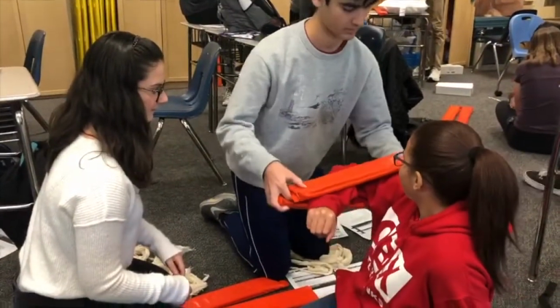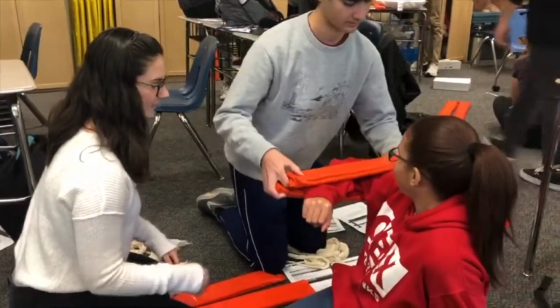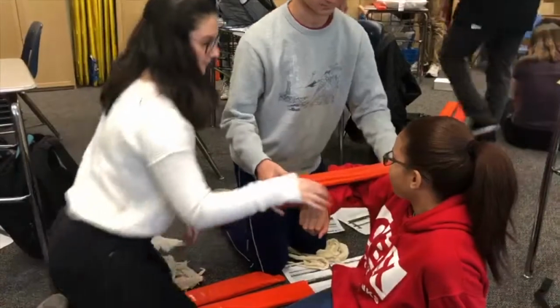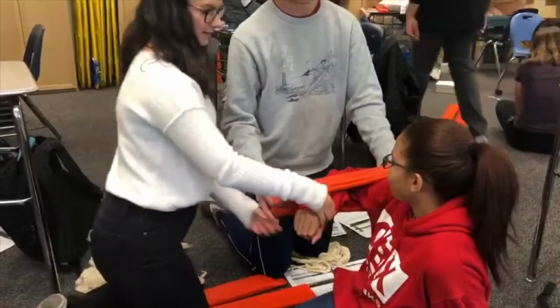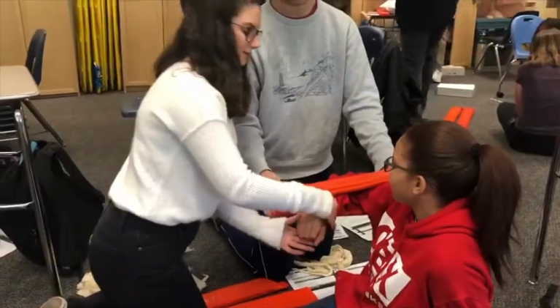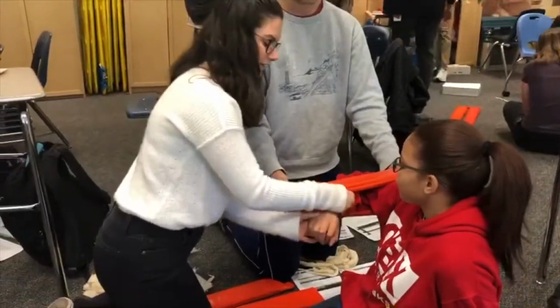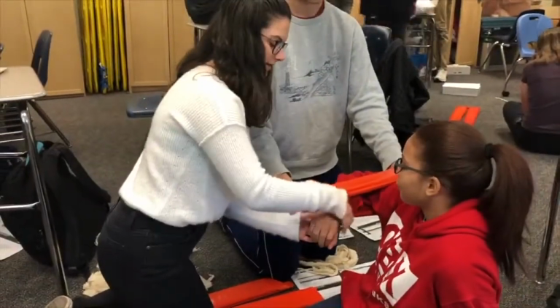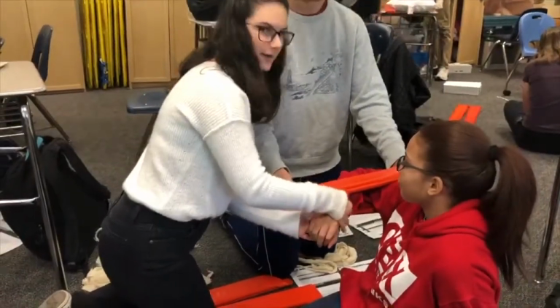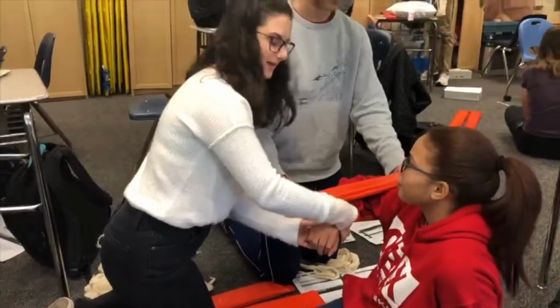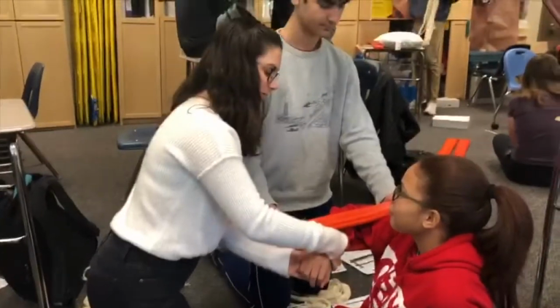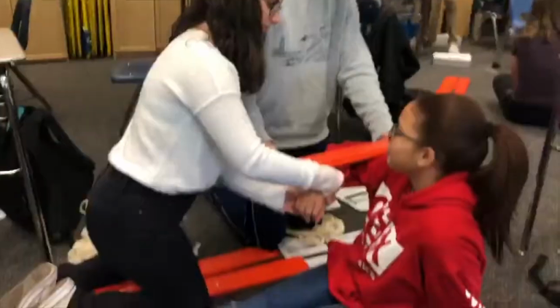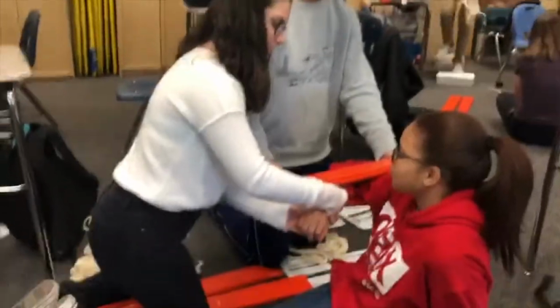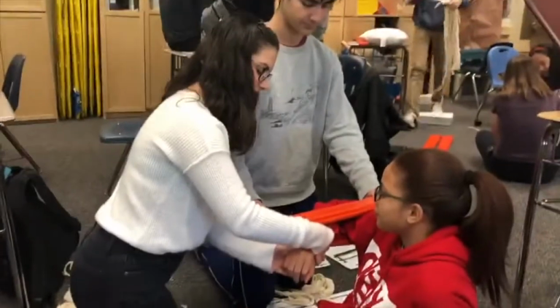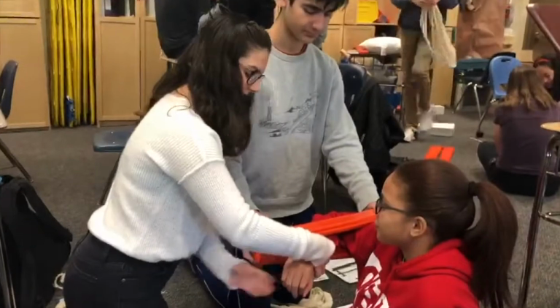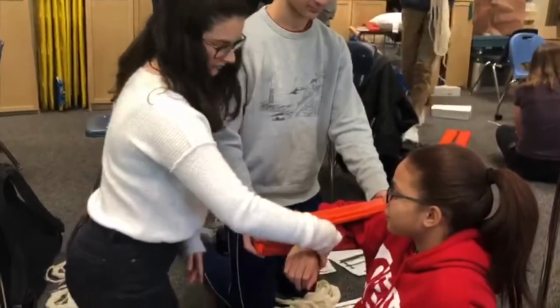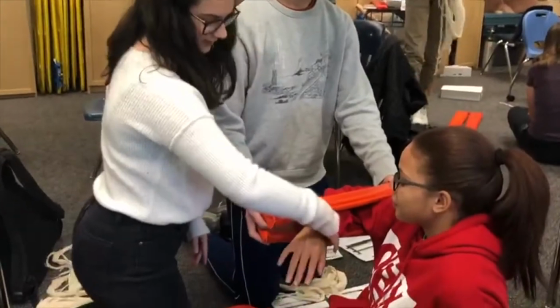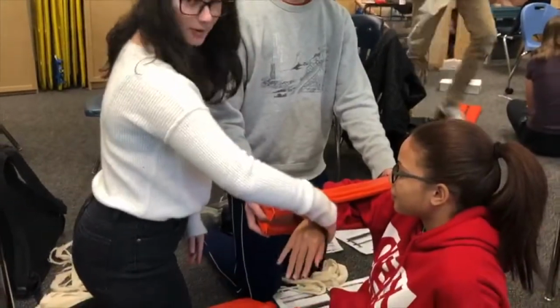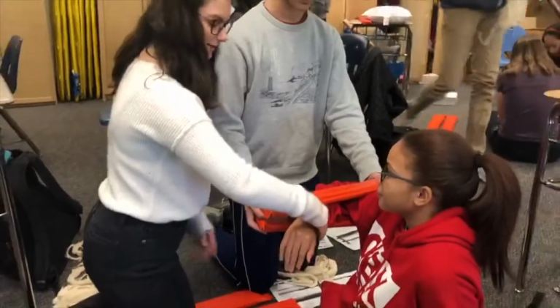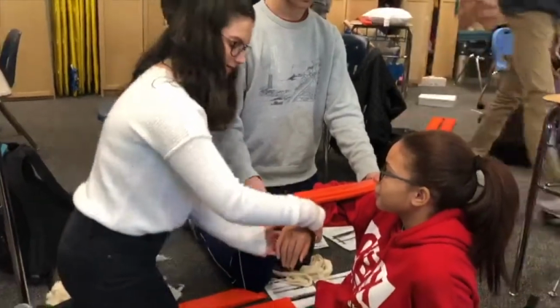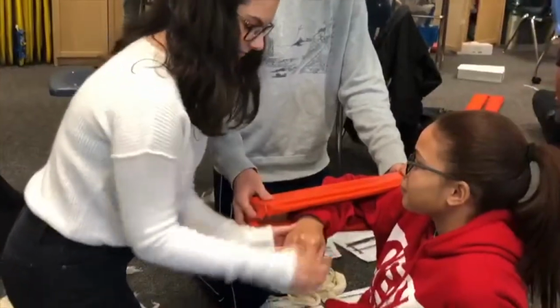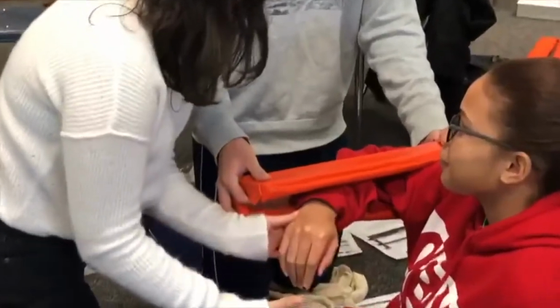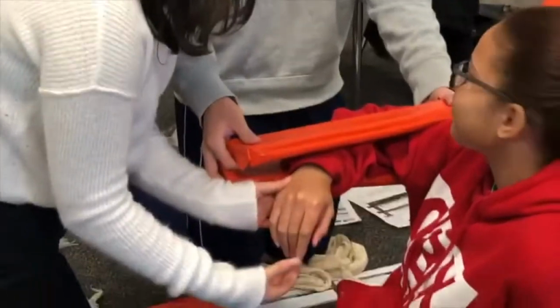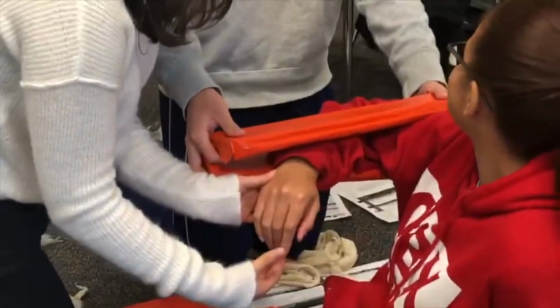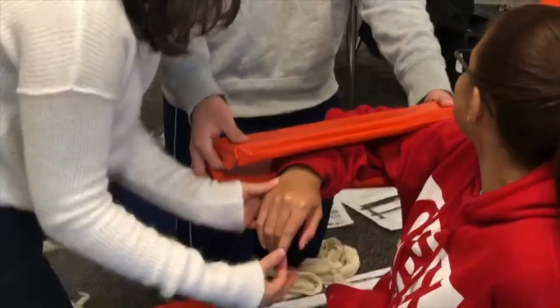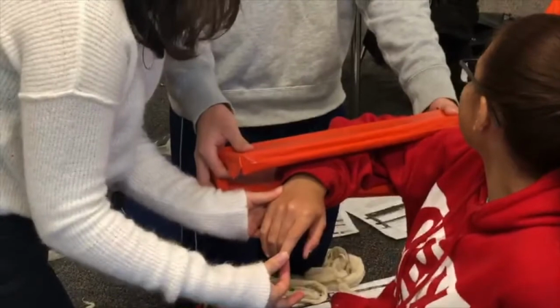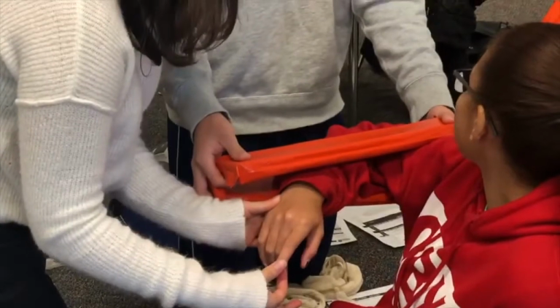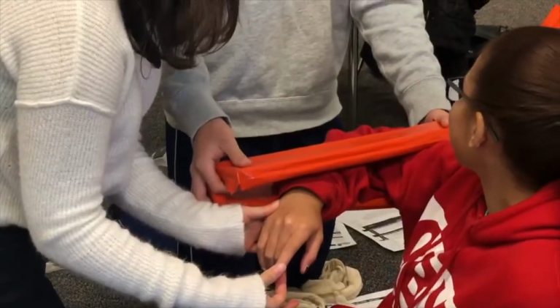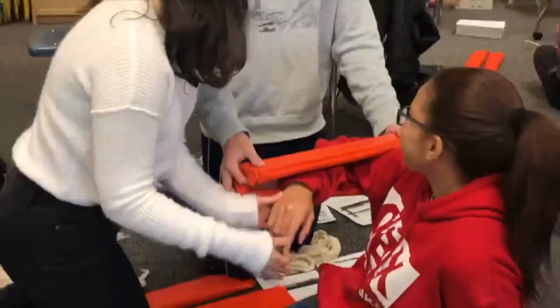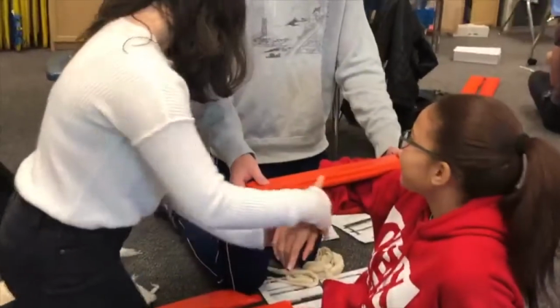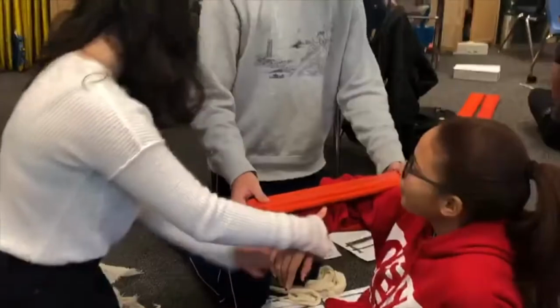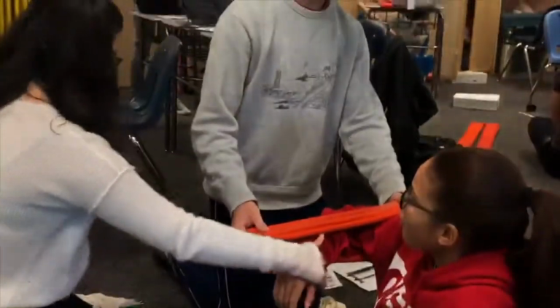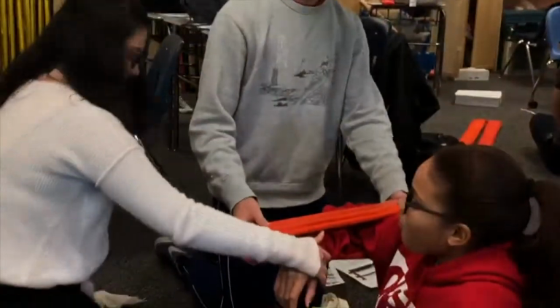Alrighty, so you're going to feel for PMS — pulse. Pulse is present. Can you move your fingers? That's motor. Turn away. What finger am I touching? Good. And that's sensory.